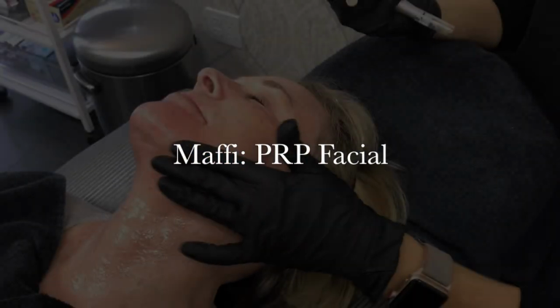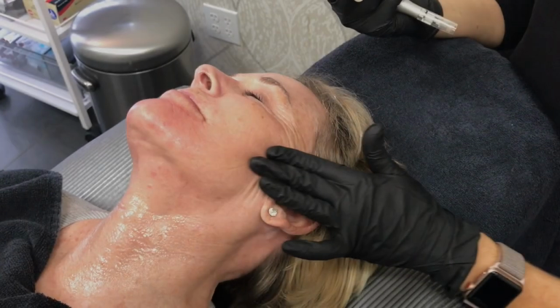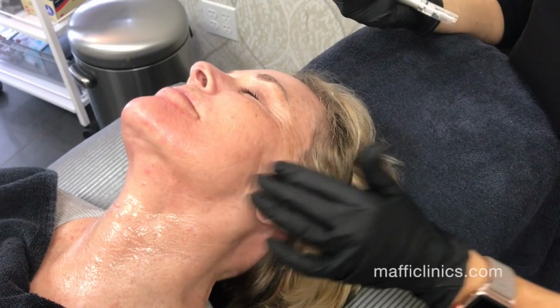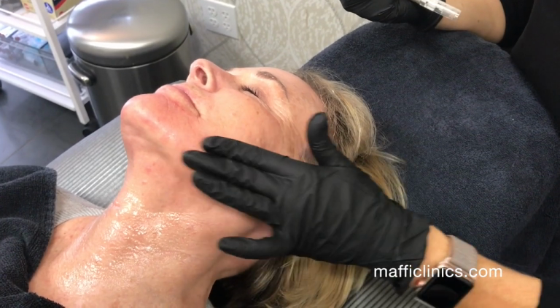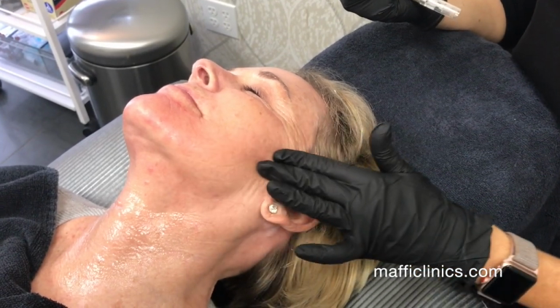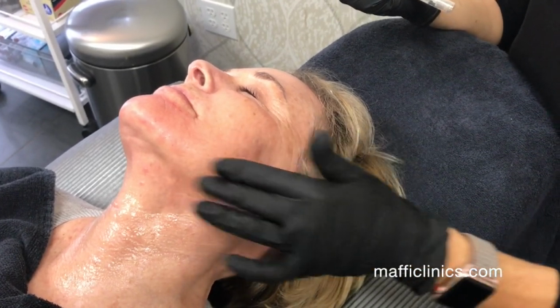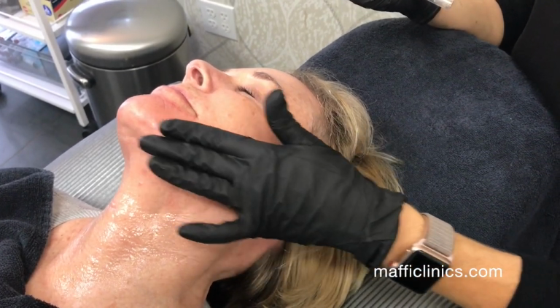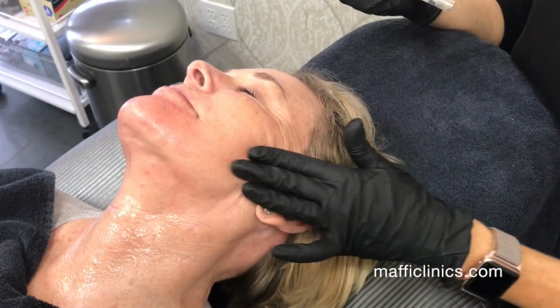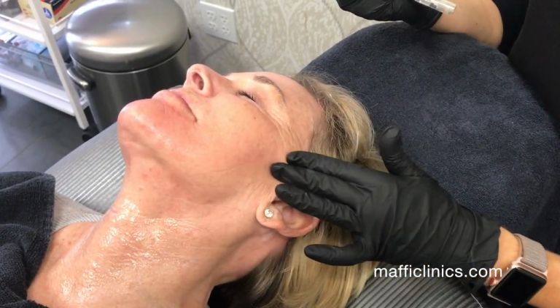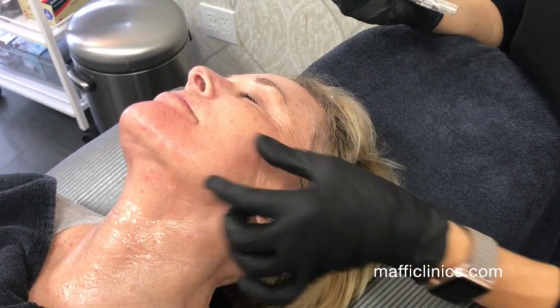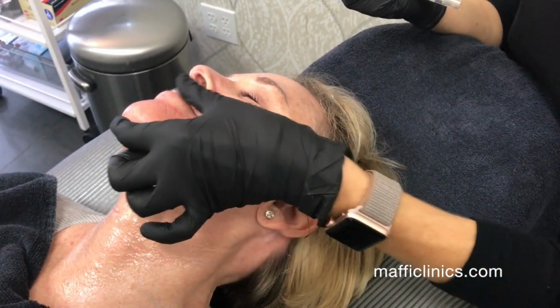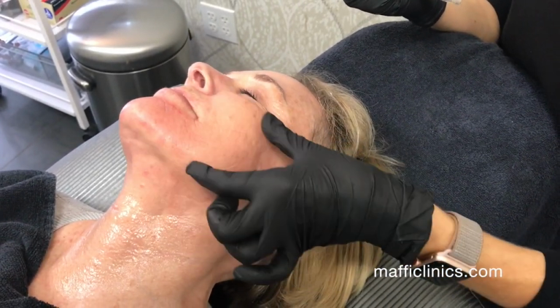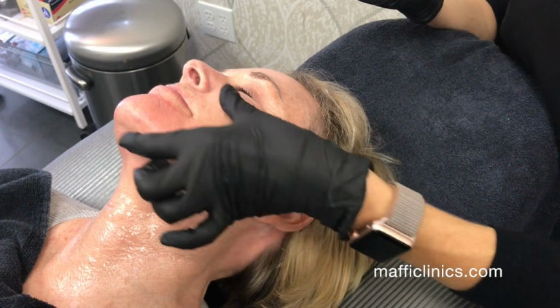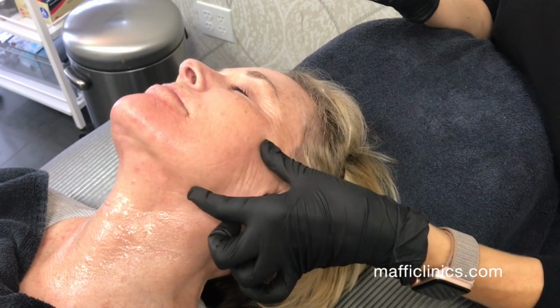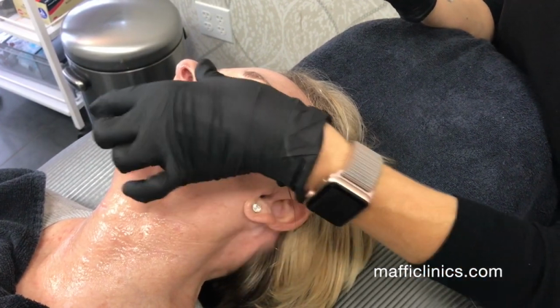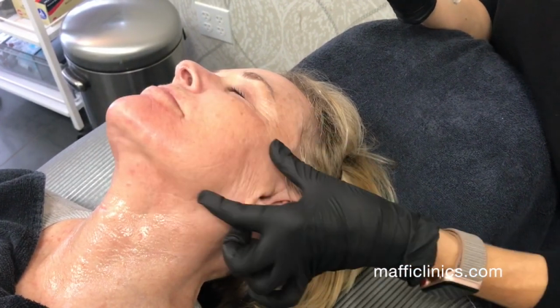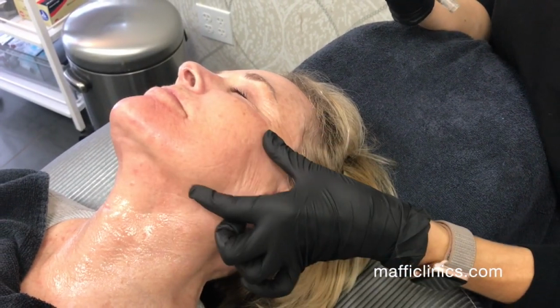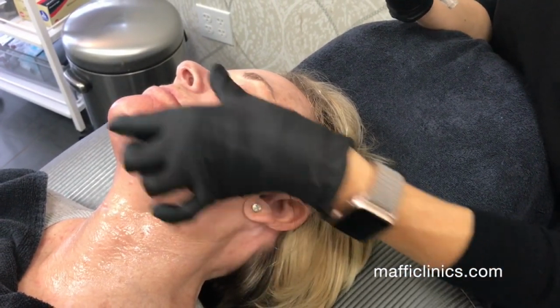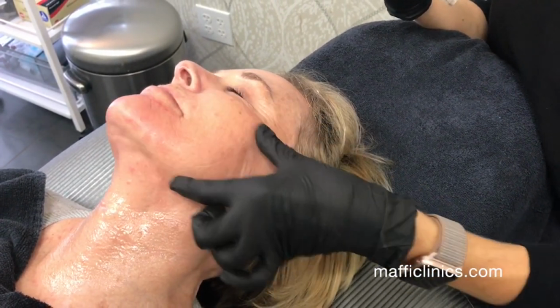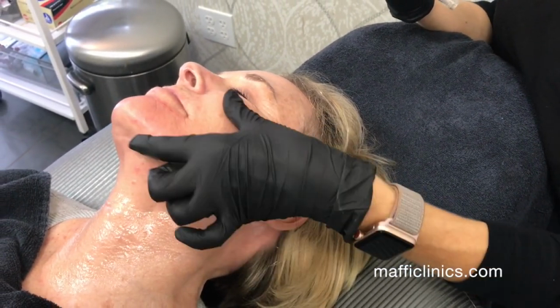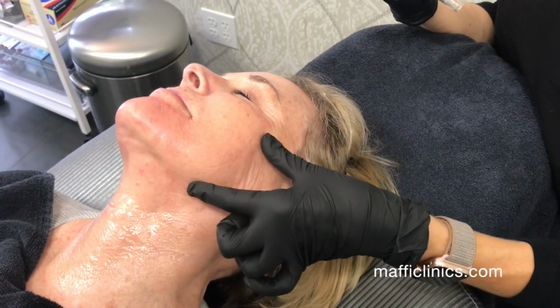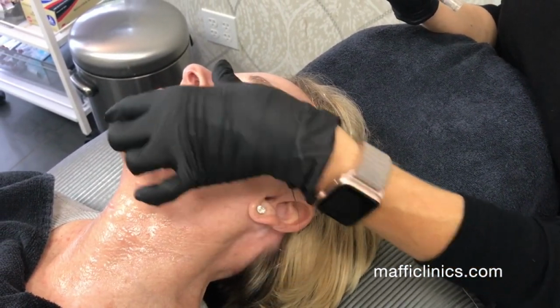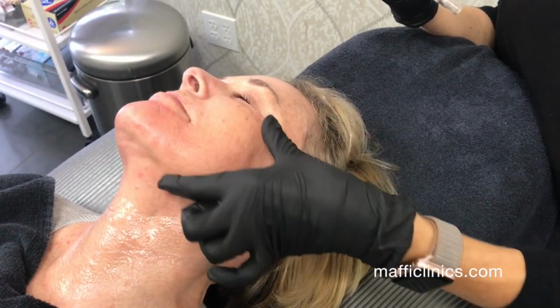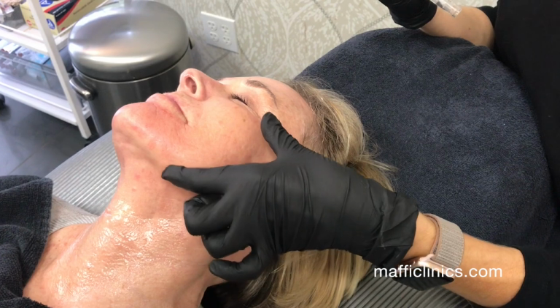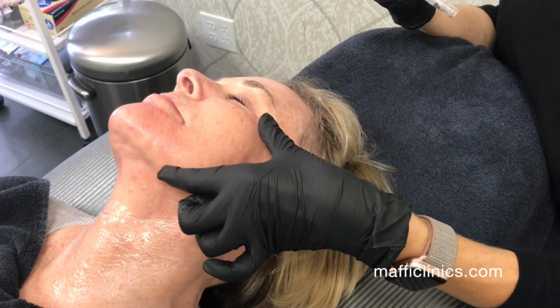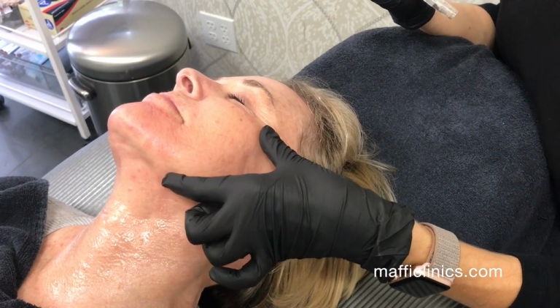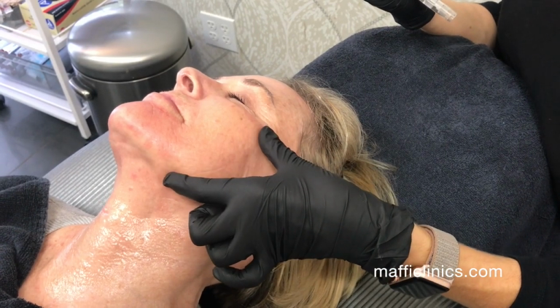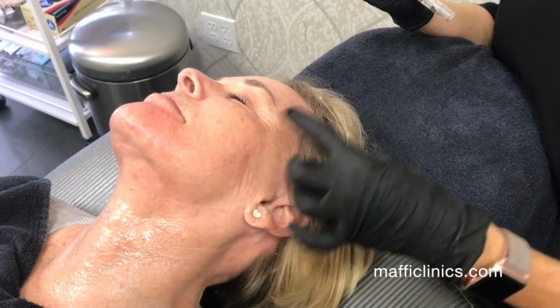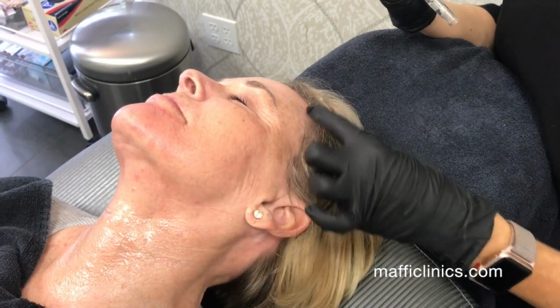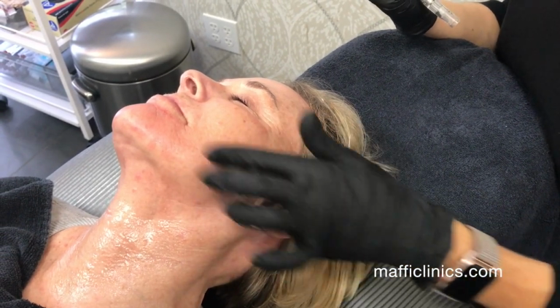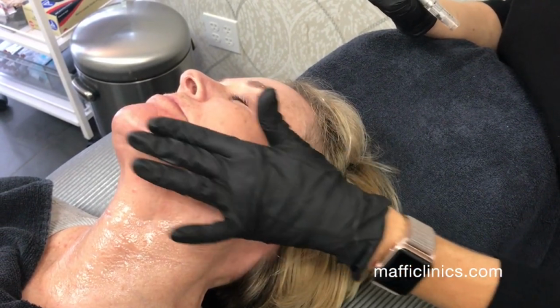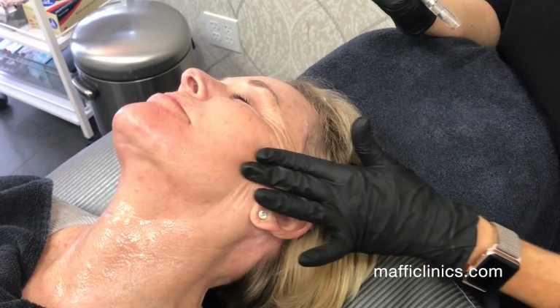The patient has been numbed for 30 minutes and we're working in sections based on sensitivity to numbing. We're working on the lower part of the face first and then we'll work on the forehead afterwards.